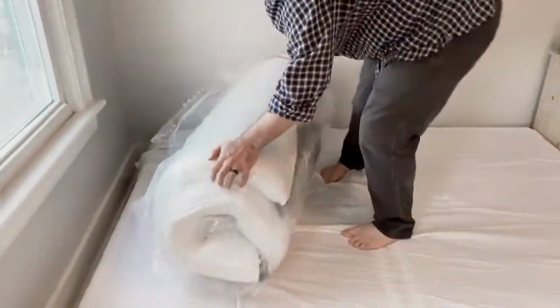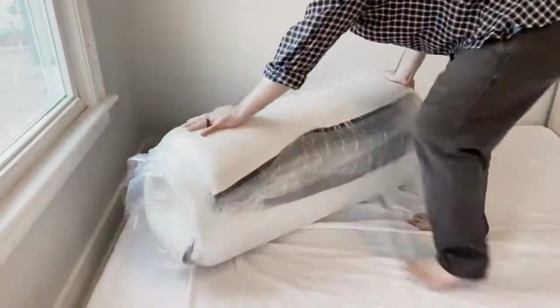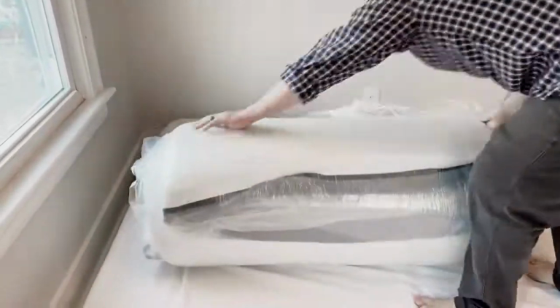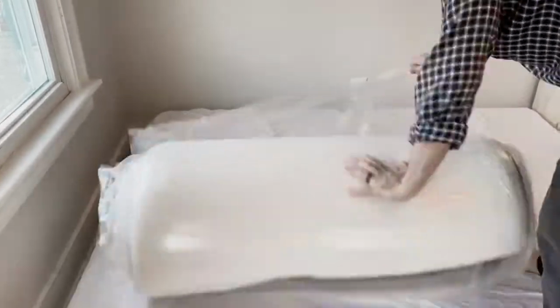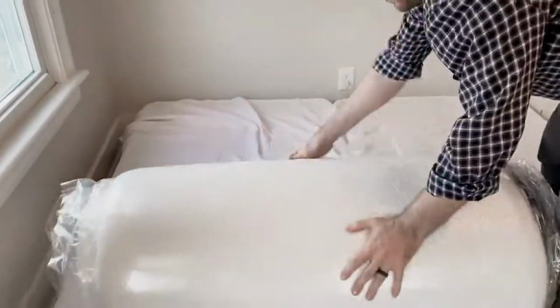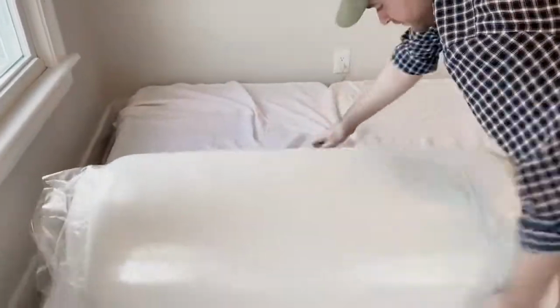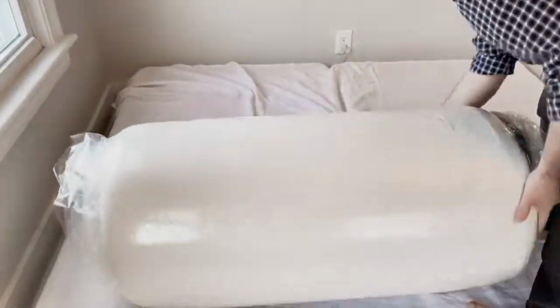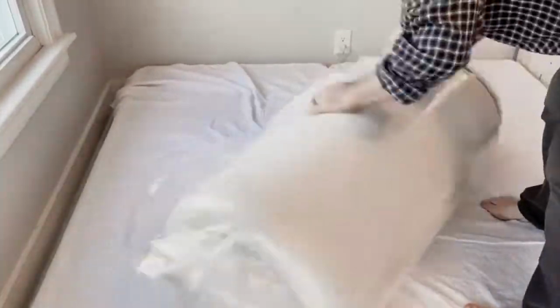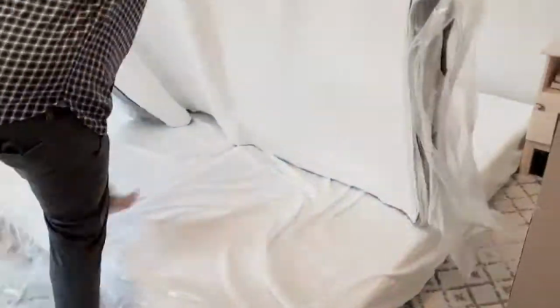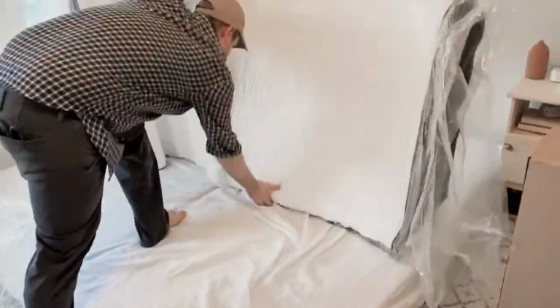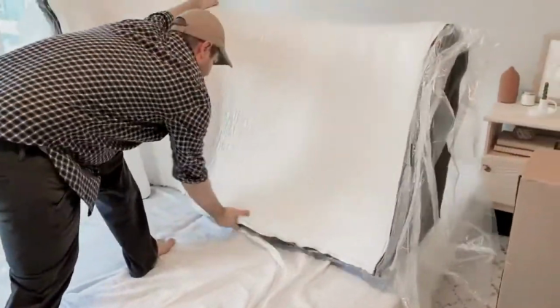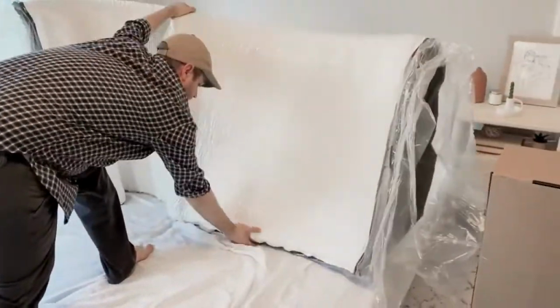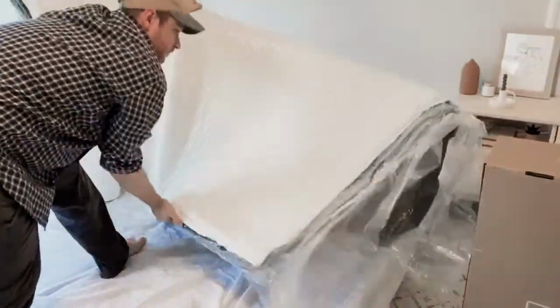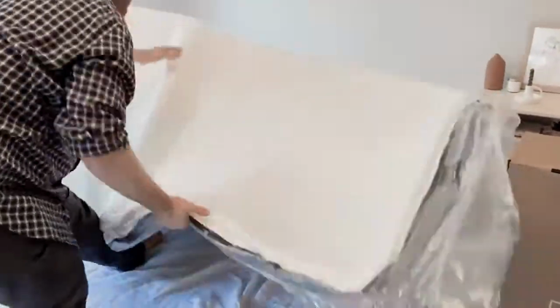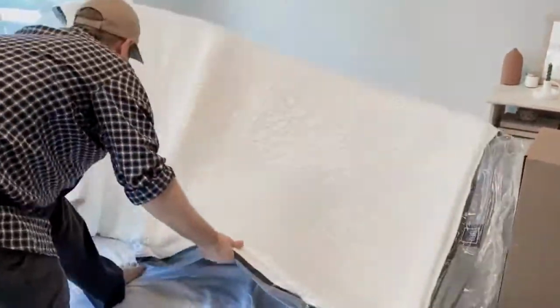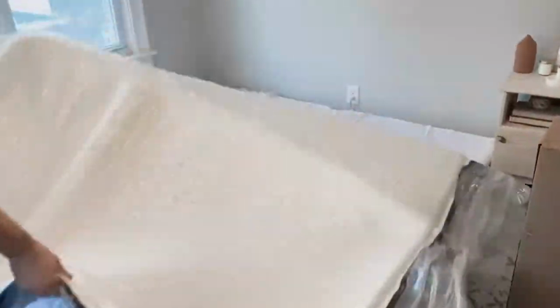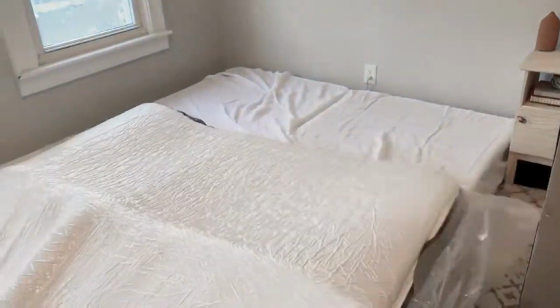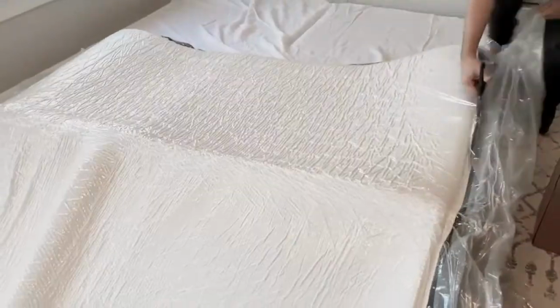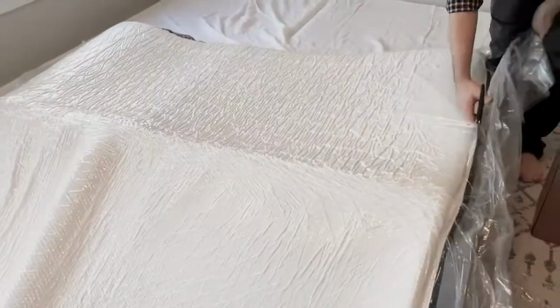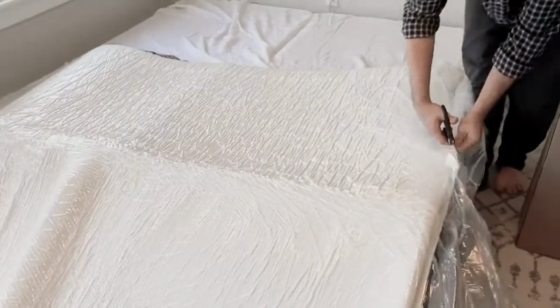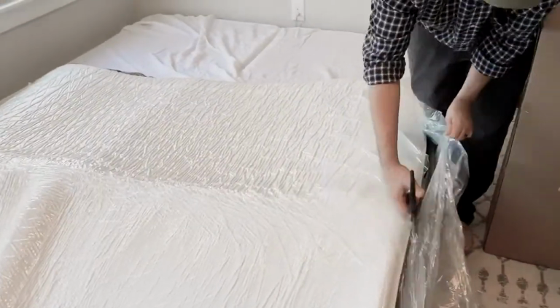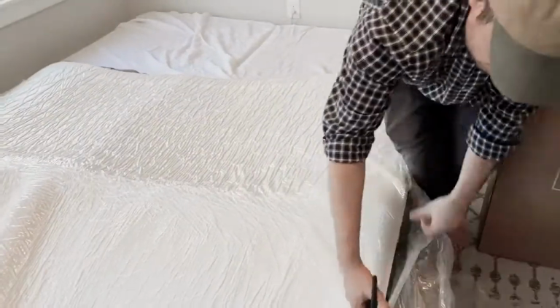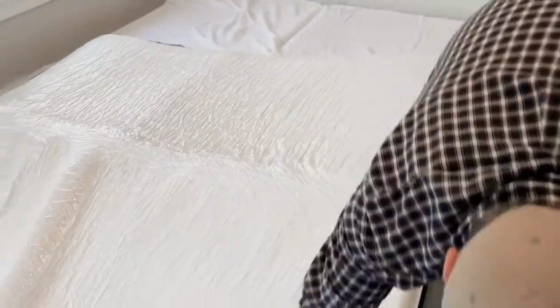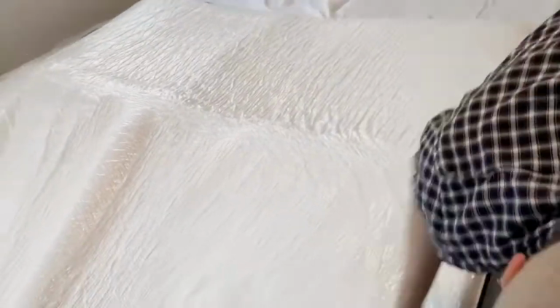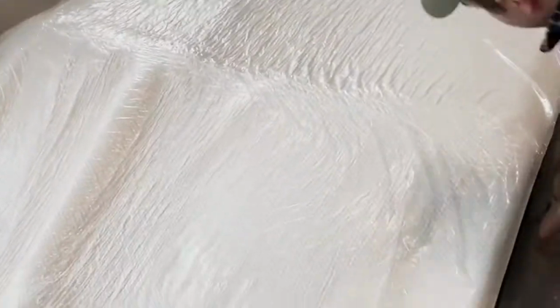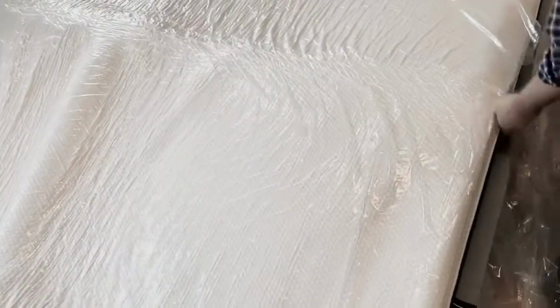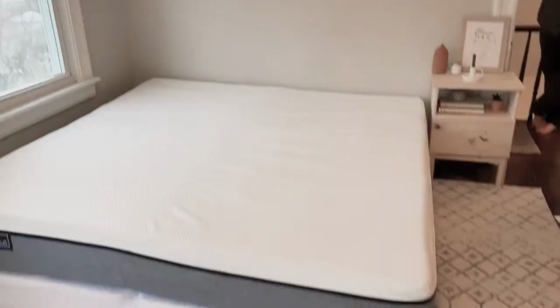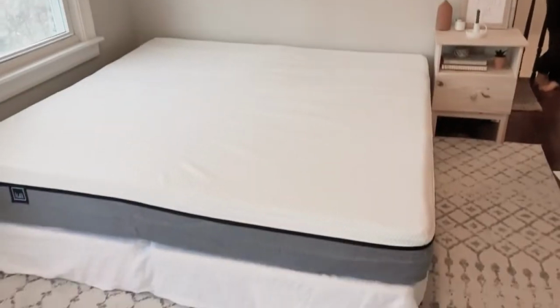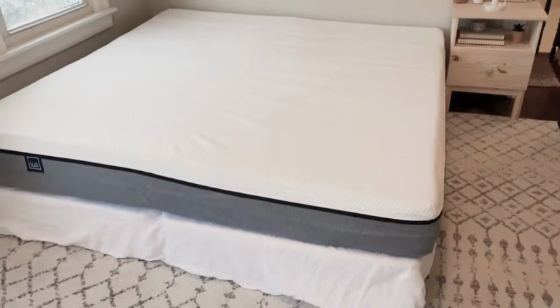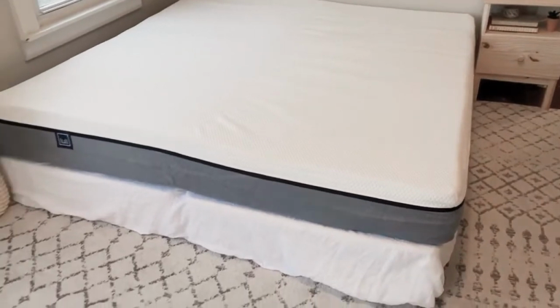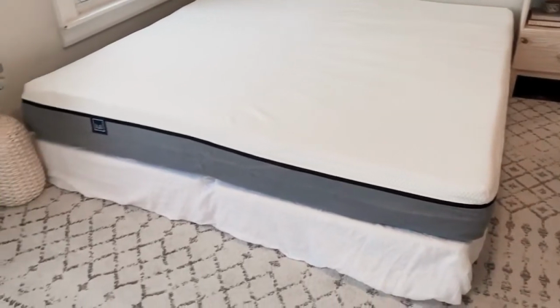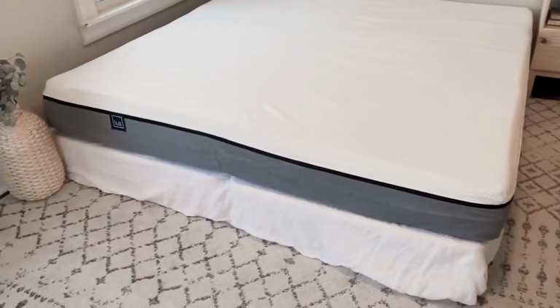It's memory foam, so it kind of molds into your body when you lay, but it also still has enough support. You don't have to pay any extra for shipping, and it is contactless delivery, so they drop it right off to your doorstep.